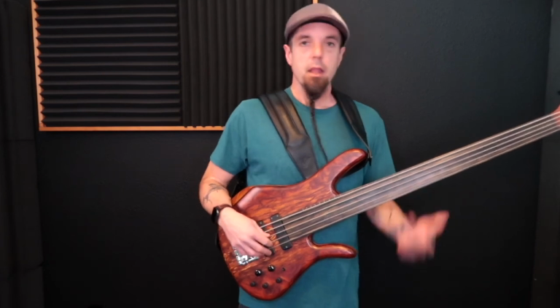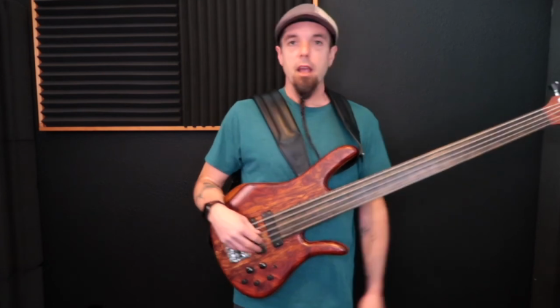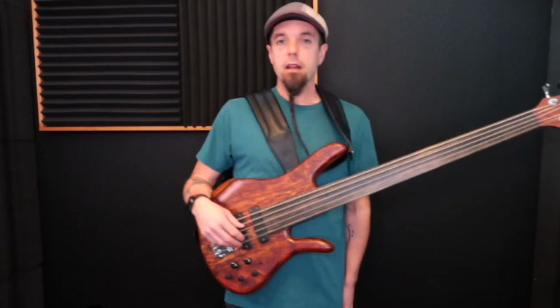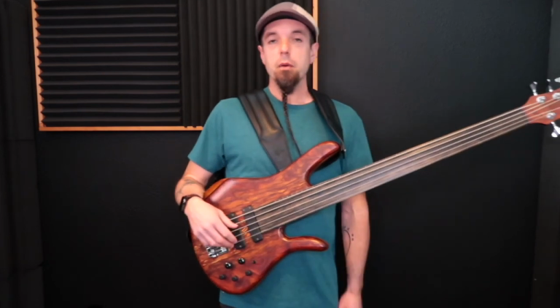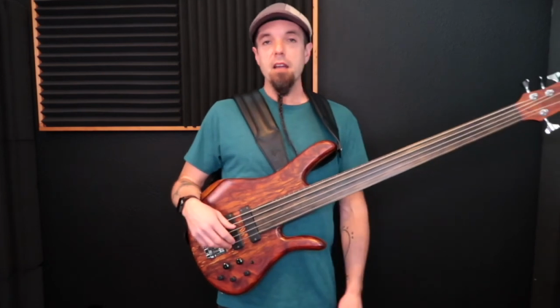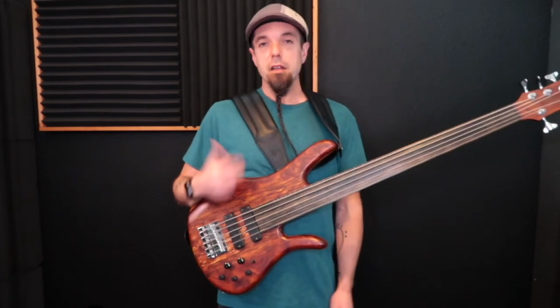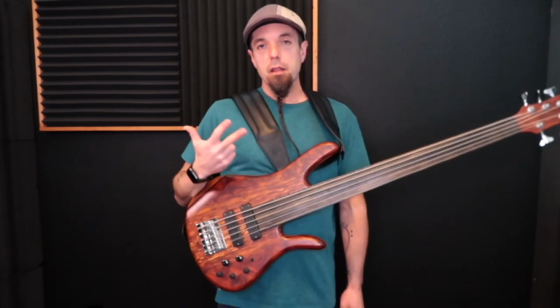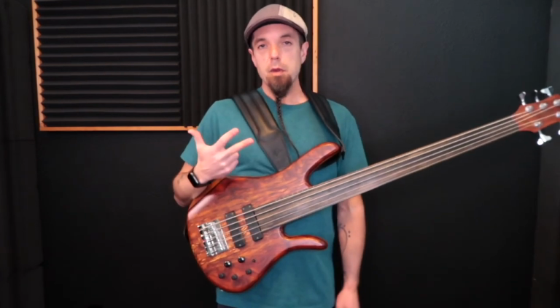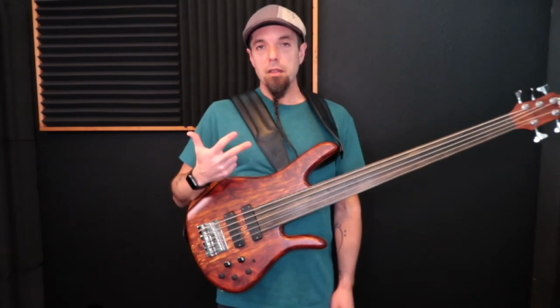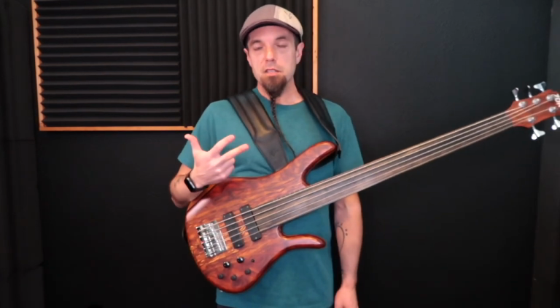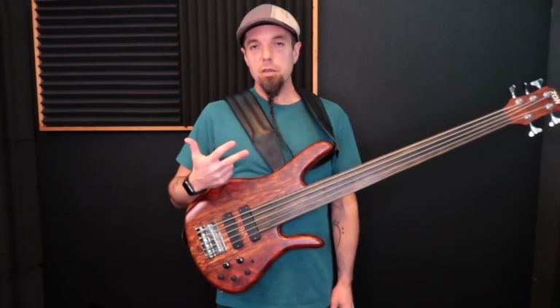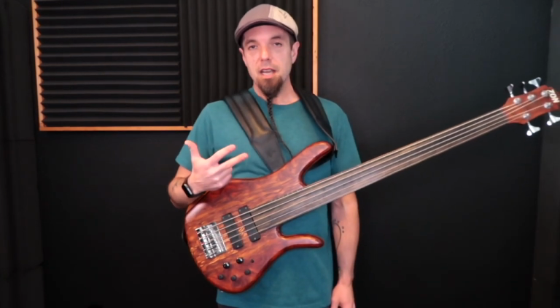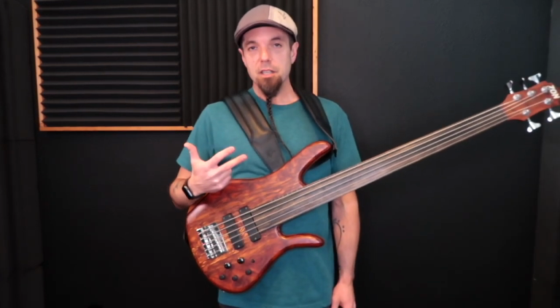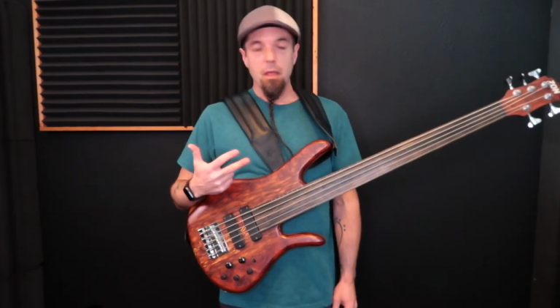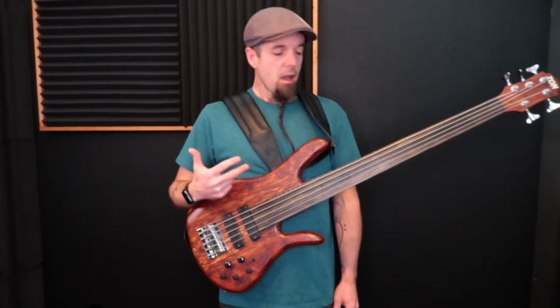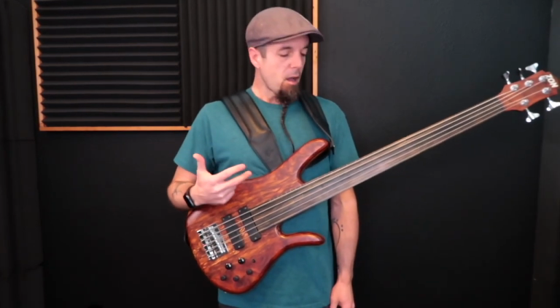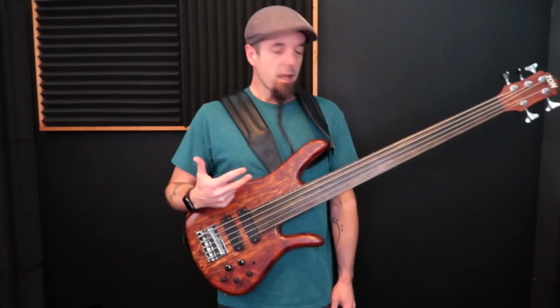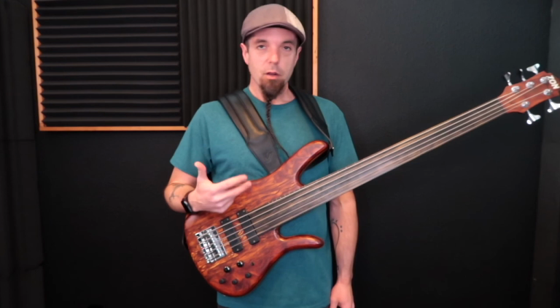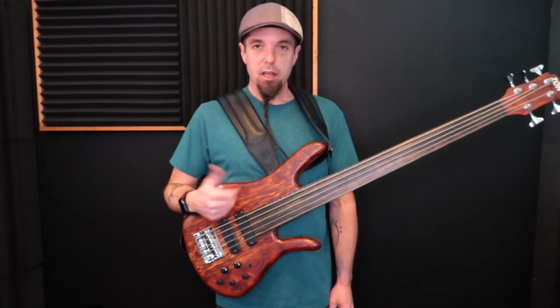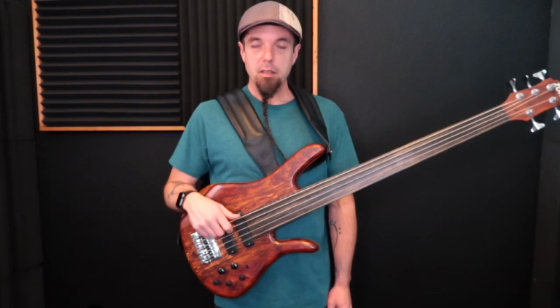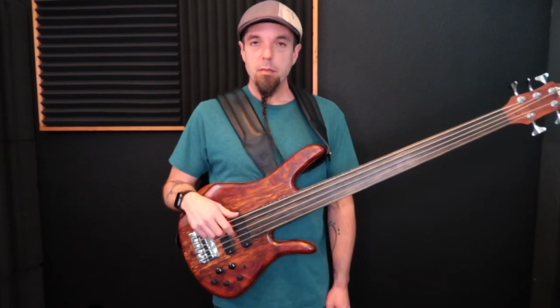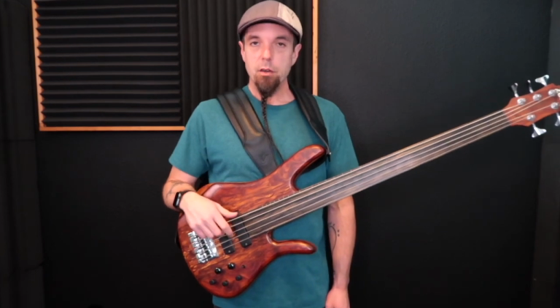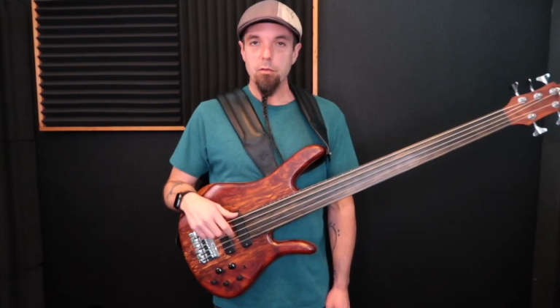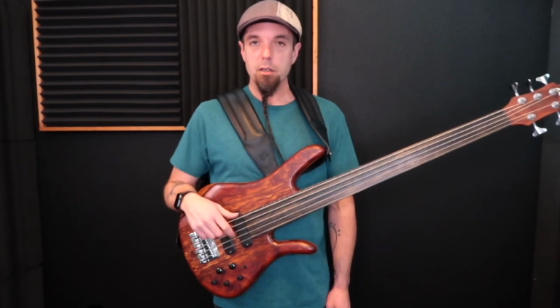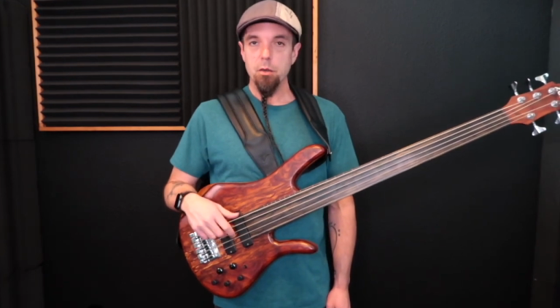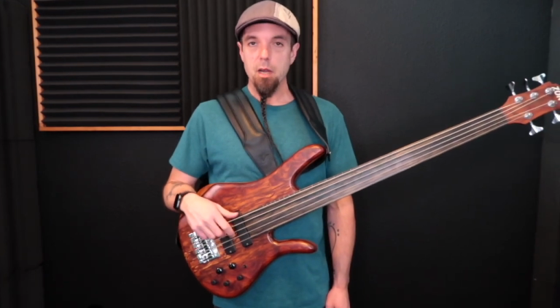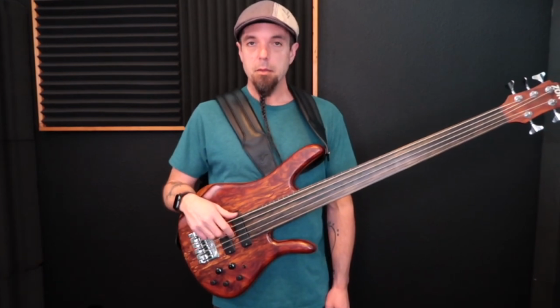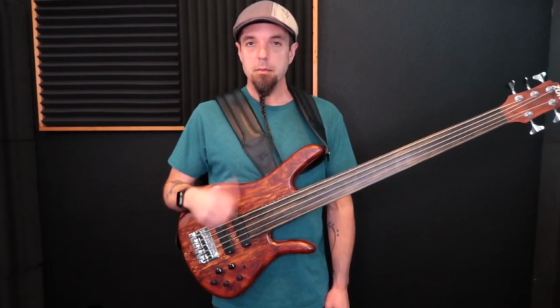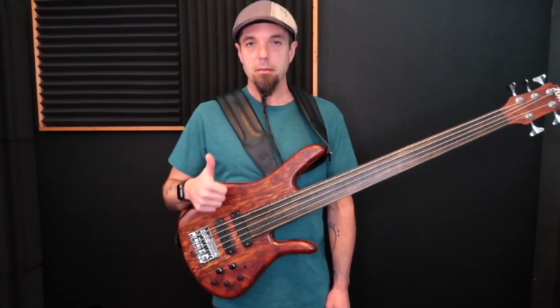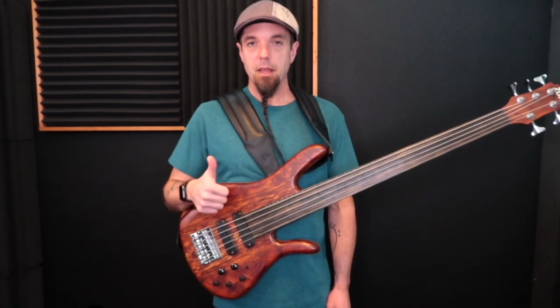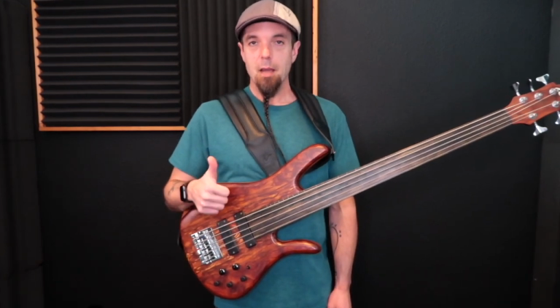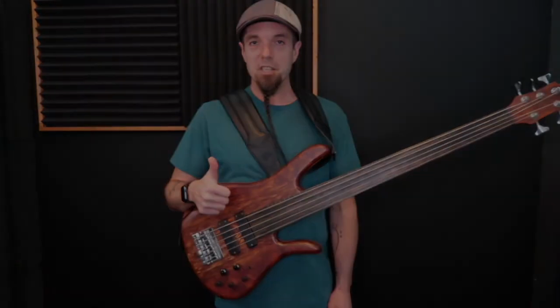And there we have it — three methods for attaching and utilizing your Groove Gear Duo Strap. Happy shedding!